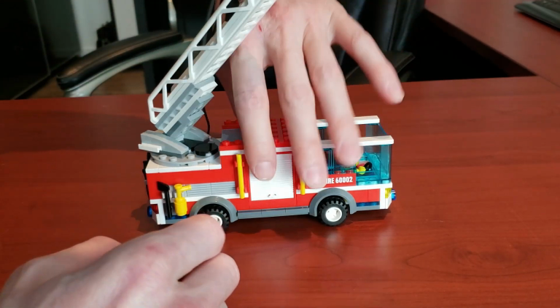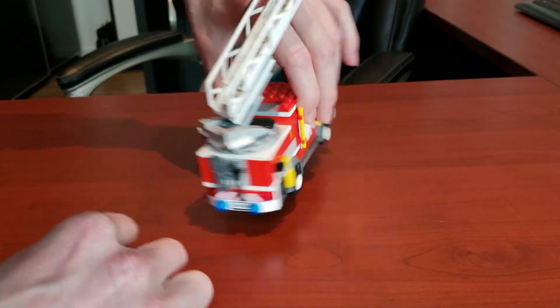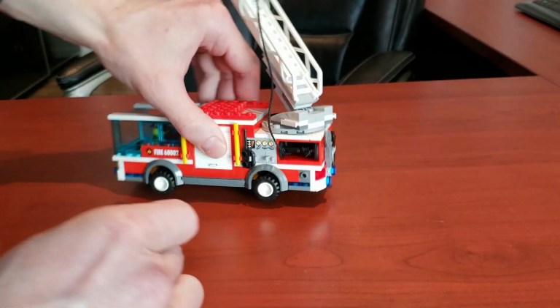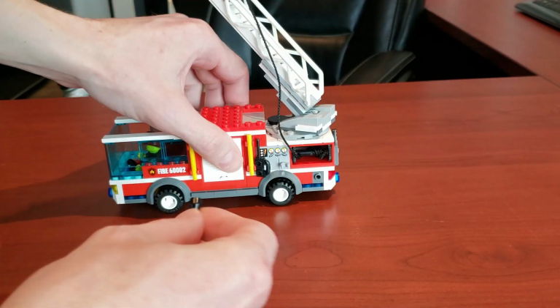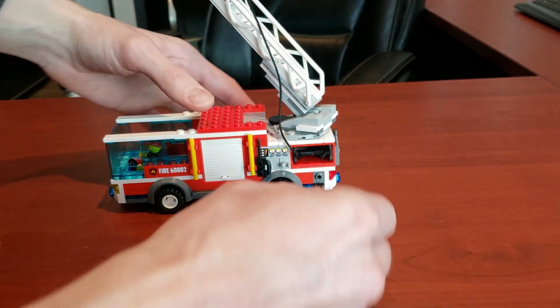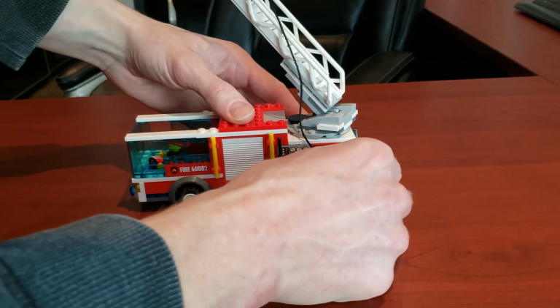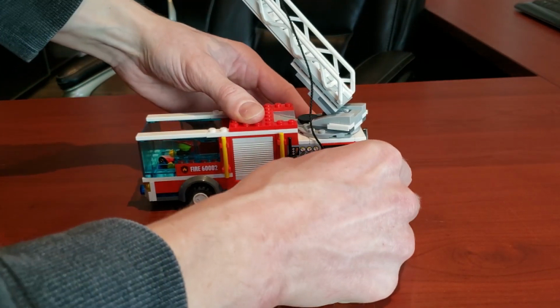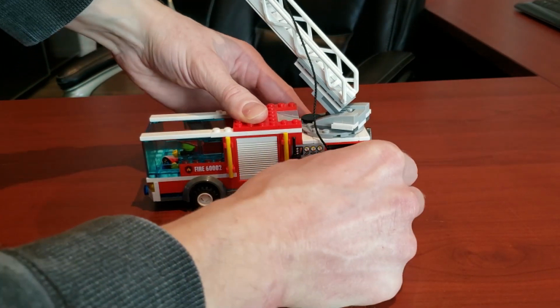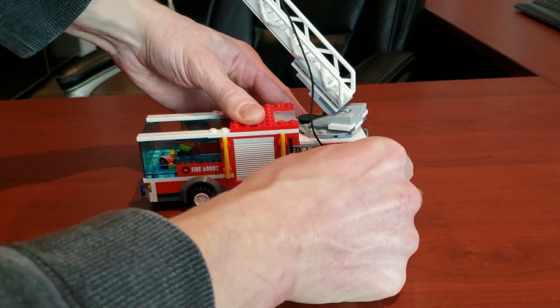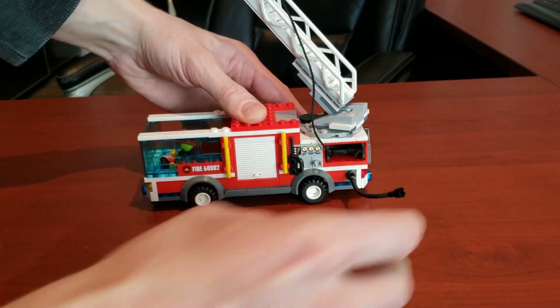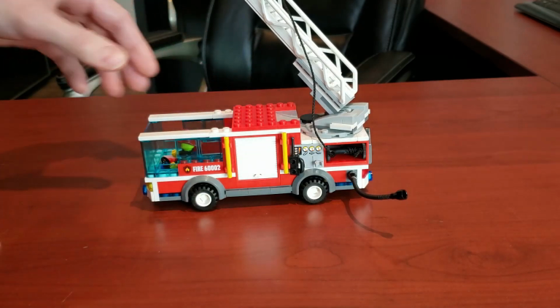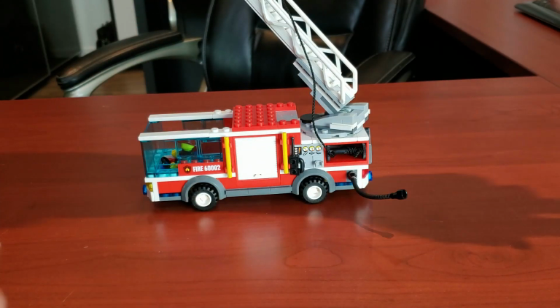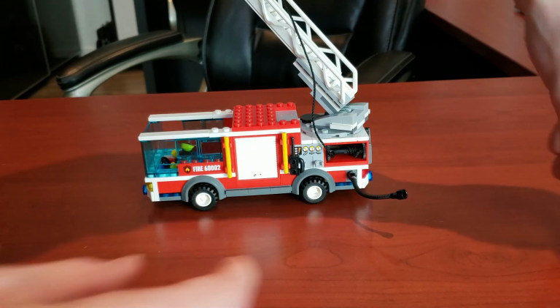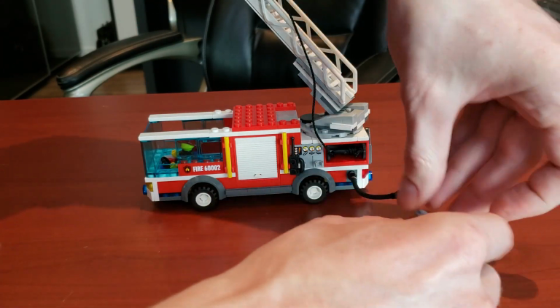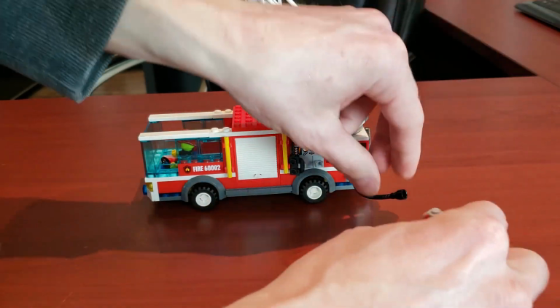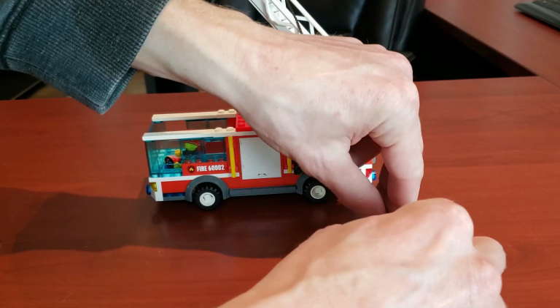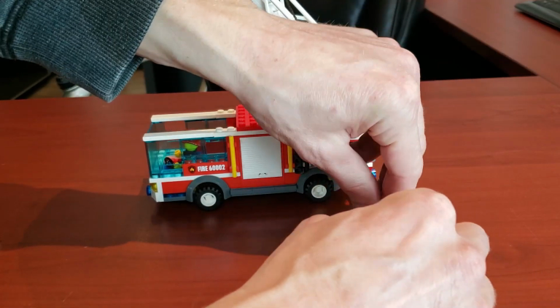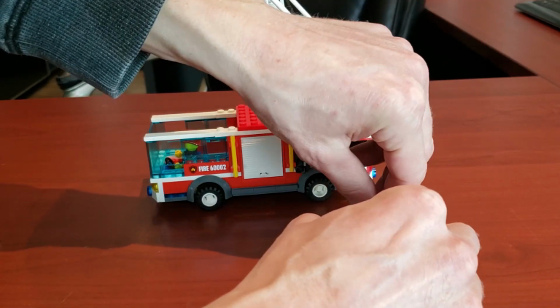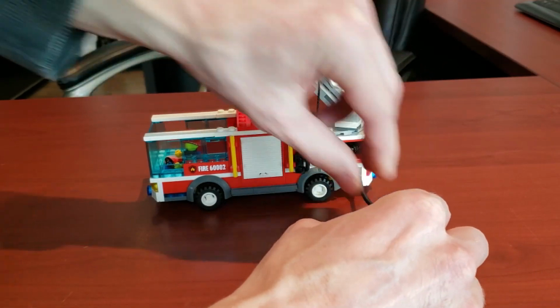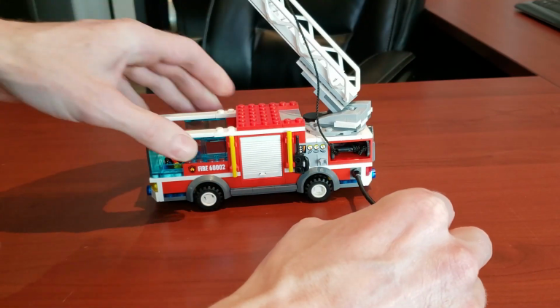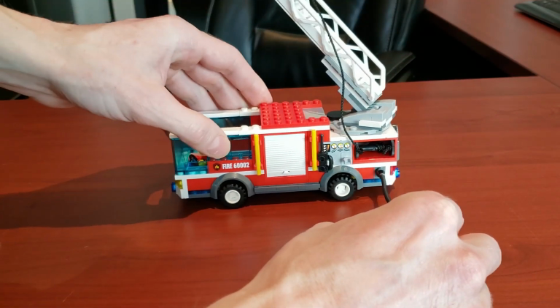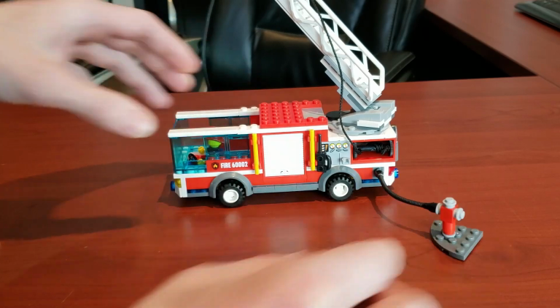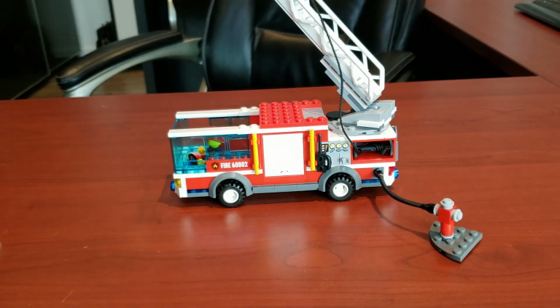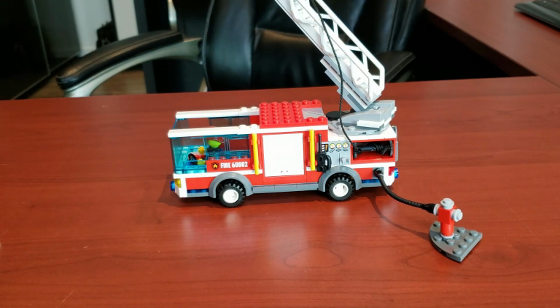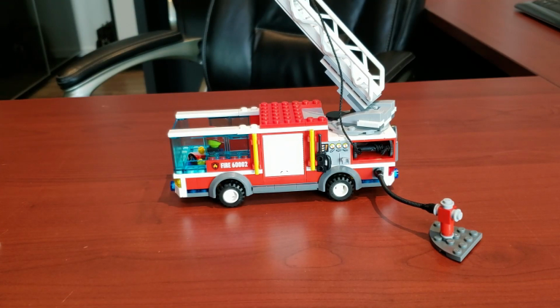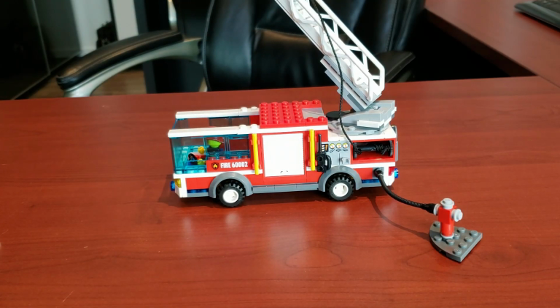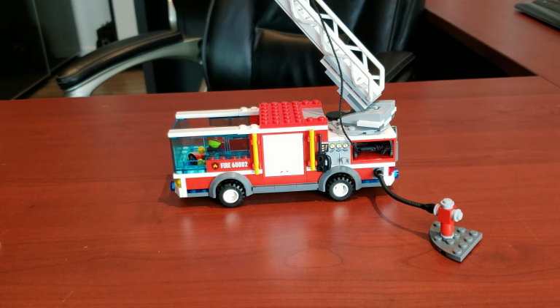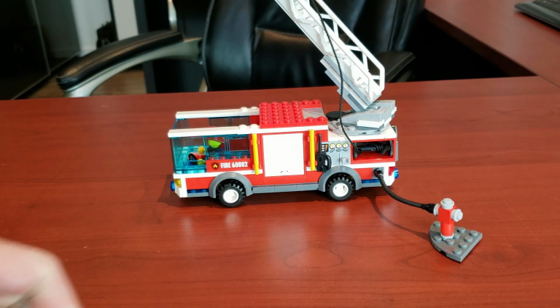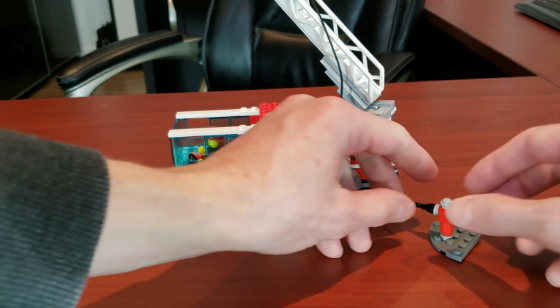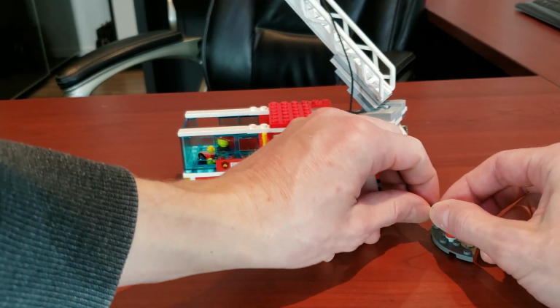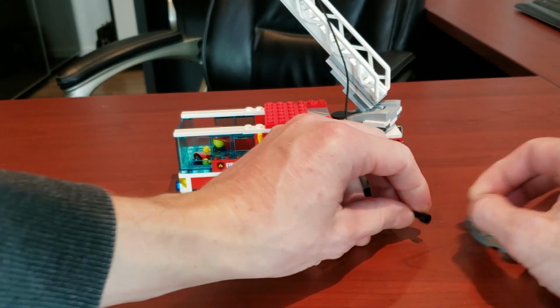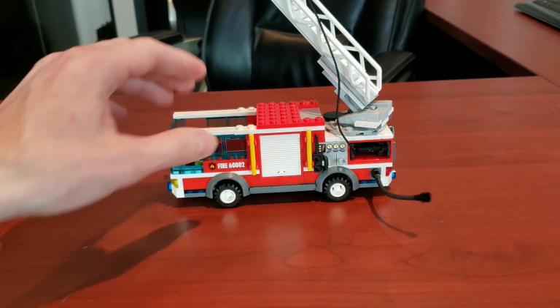A fire hydrant obviously needs water. What you can do is connect the hose to the fire hydrant, and in theory the fire truck now has water. I thought that was really cool — they're trying to make it pretty realistic.